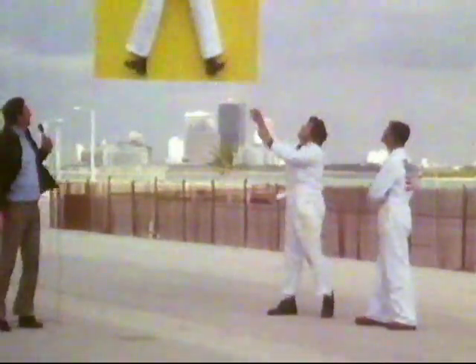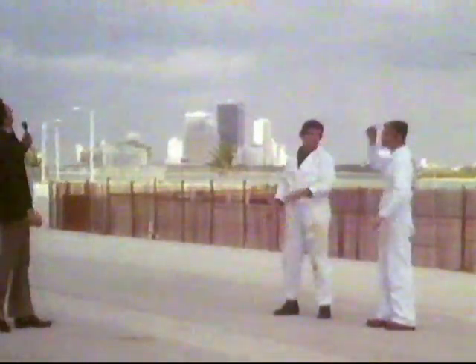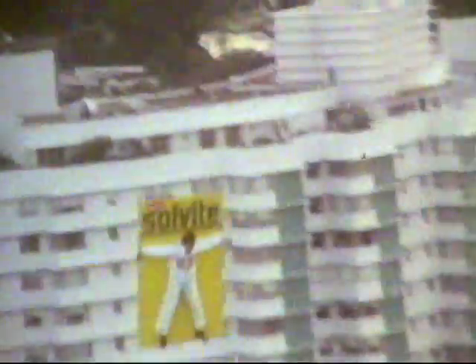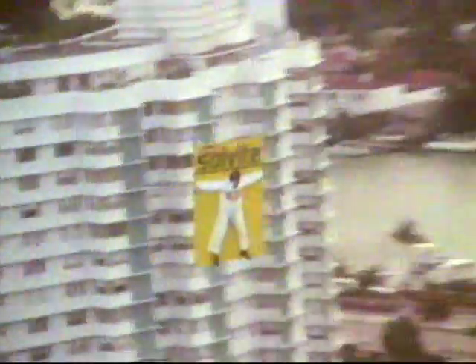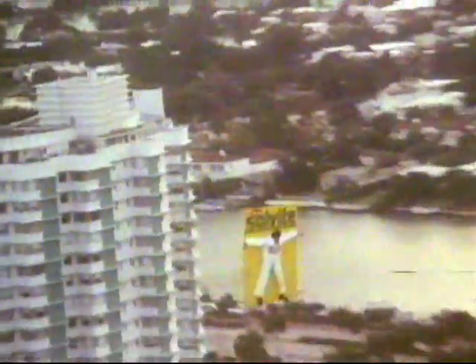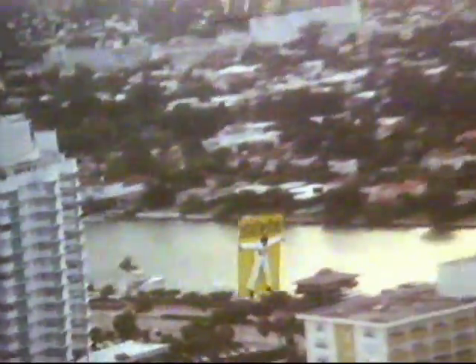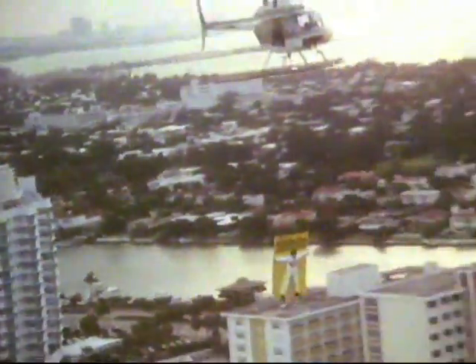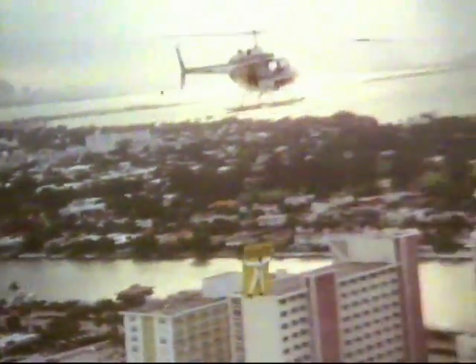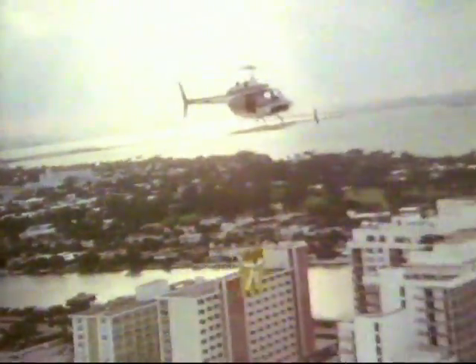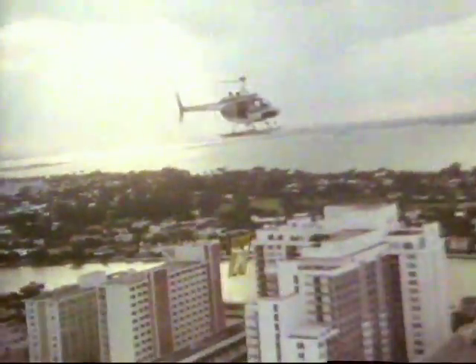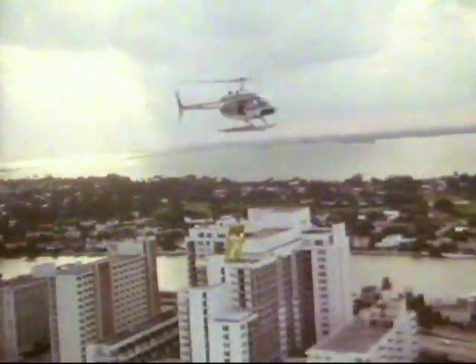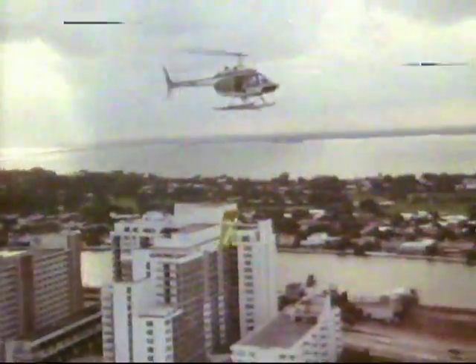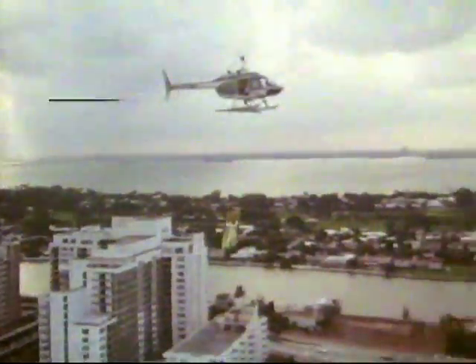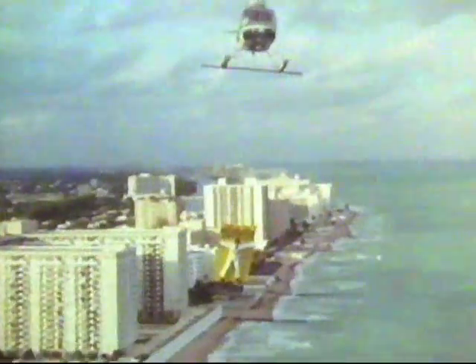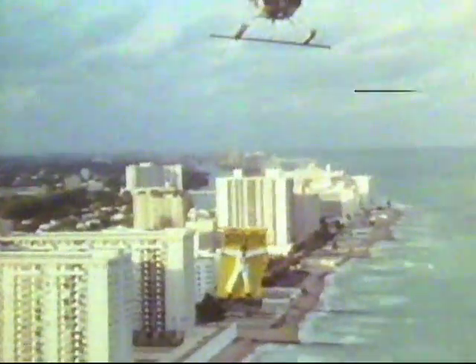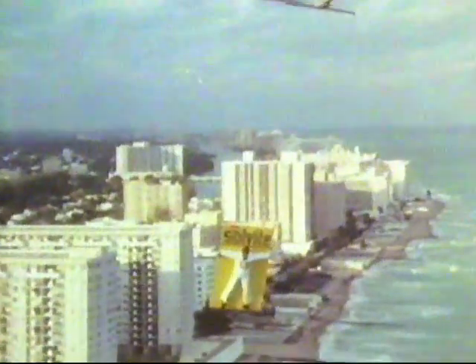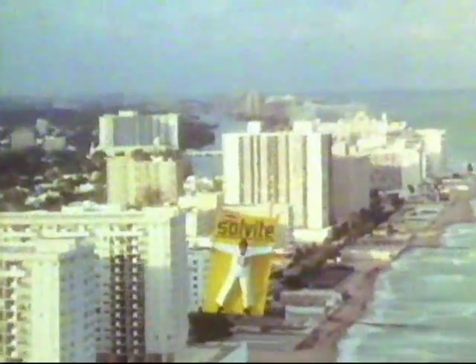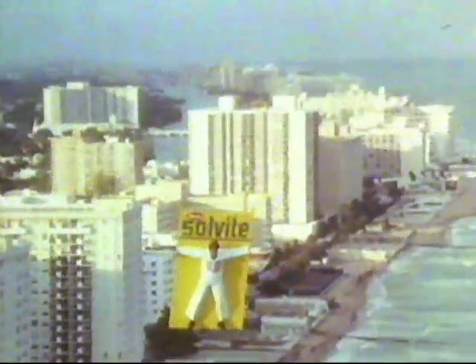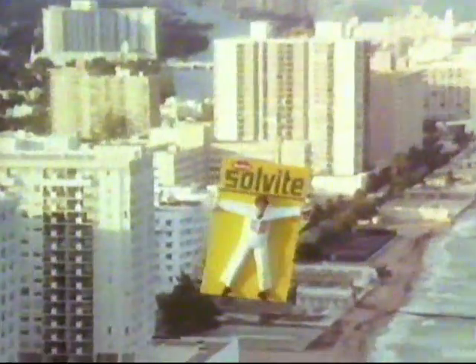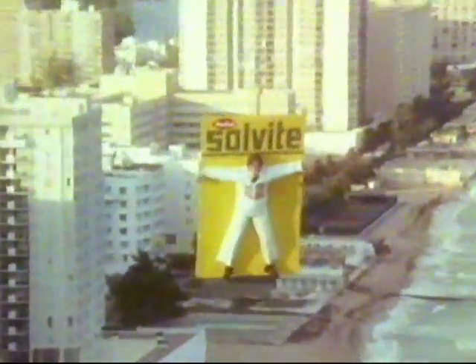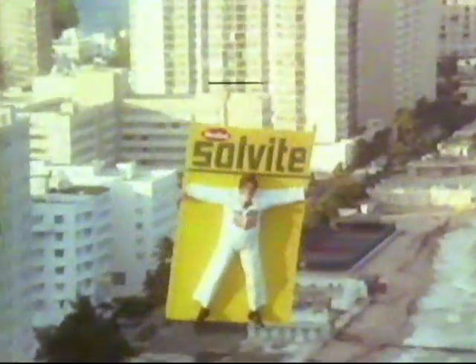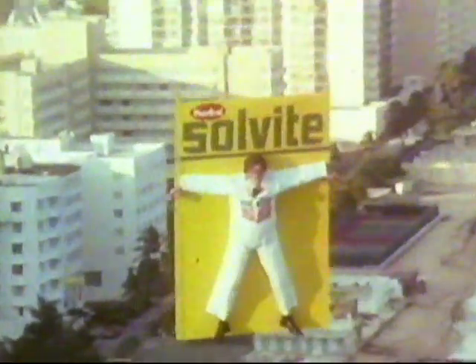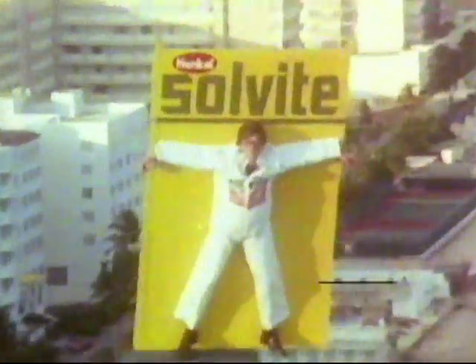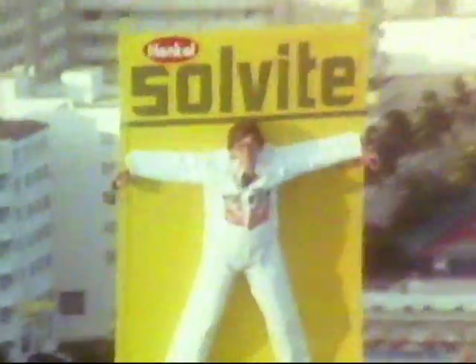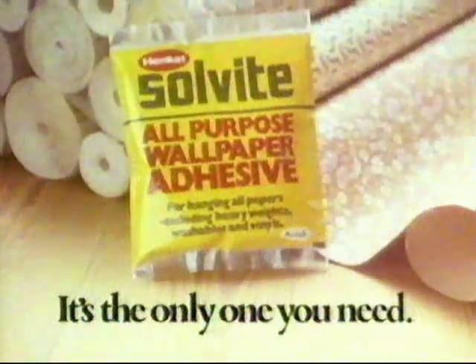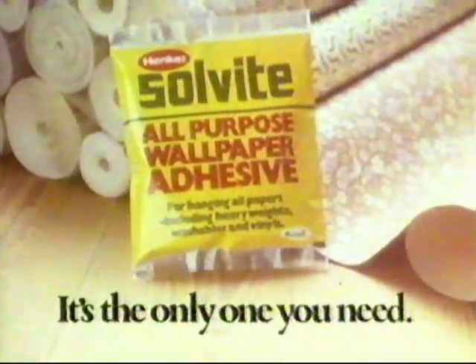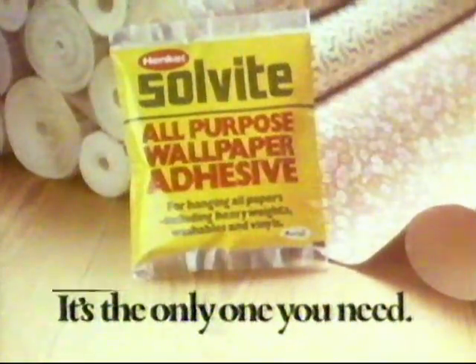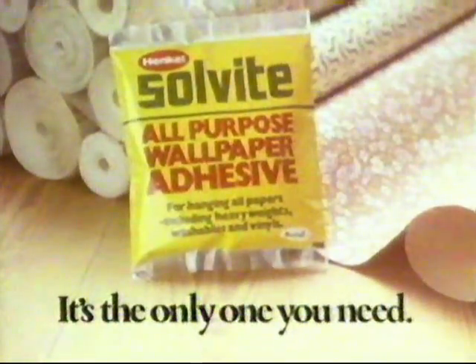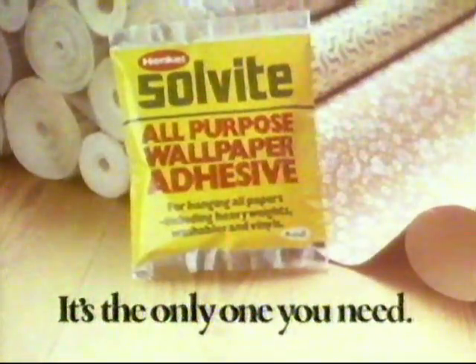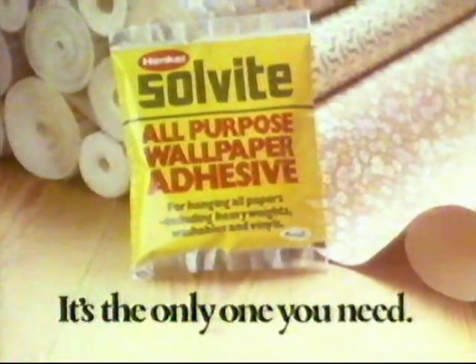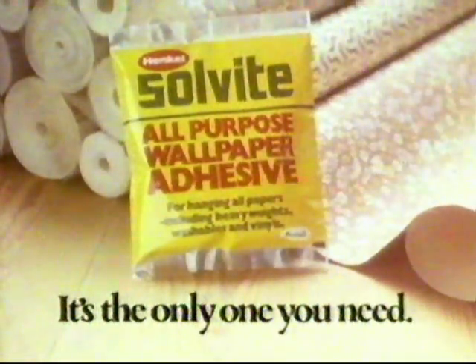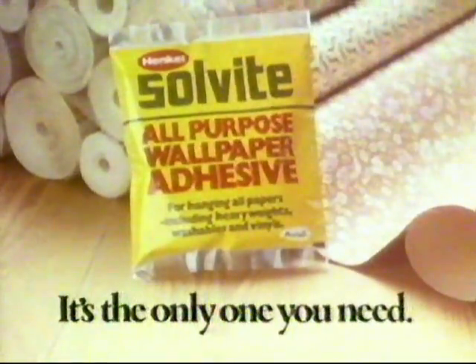You can be sure it will hang all wallpapers, washables and vinyls. No trouble at all. Solvite all-purpose wallpaper adhesive — it's the only one you need.